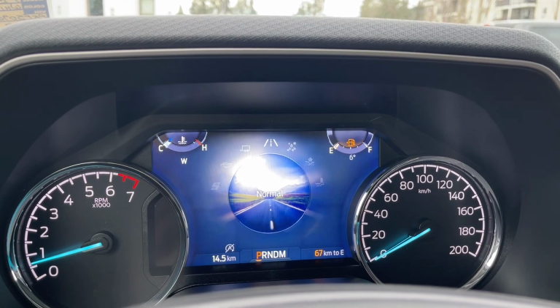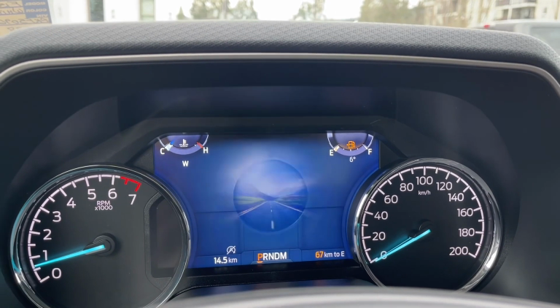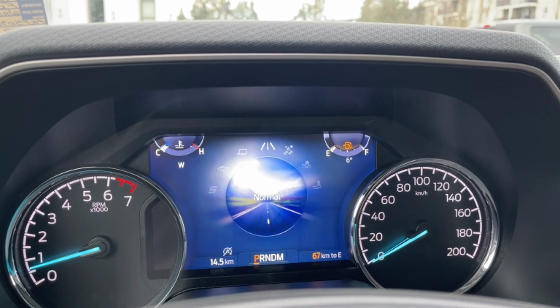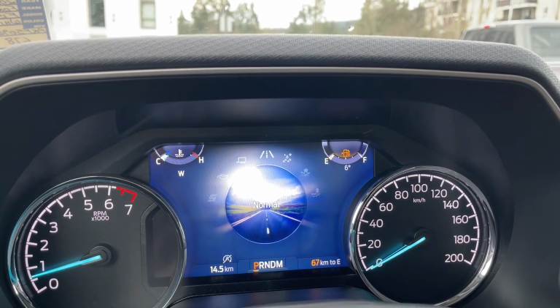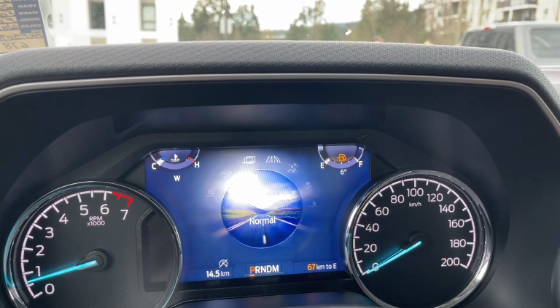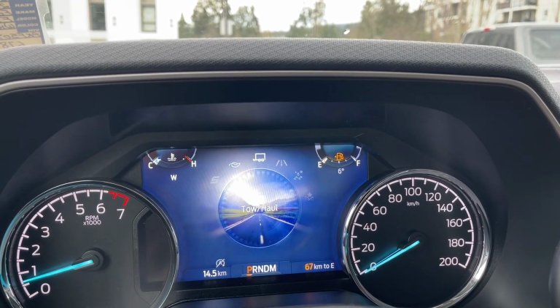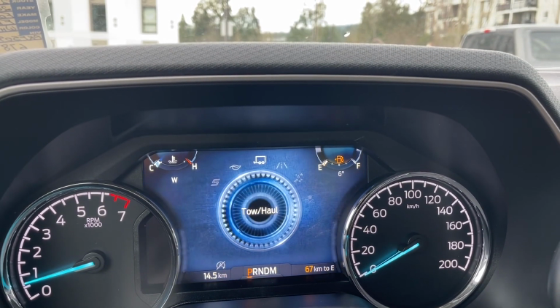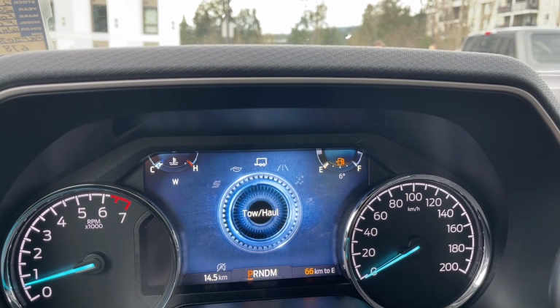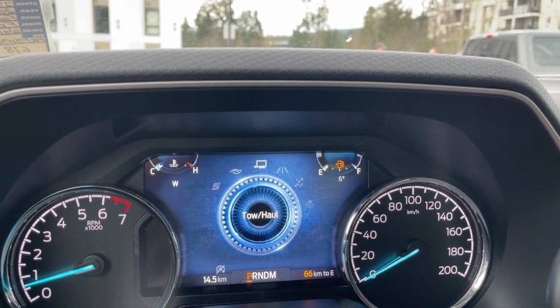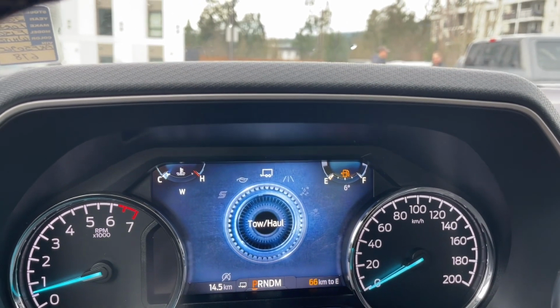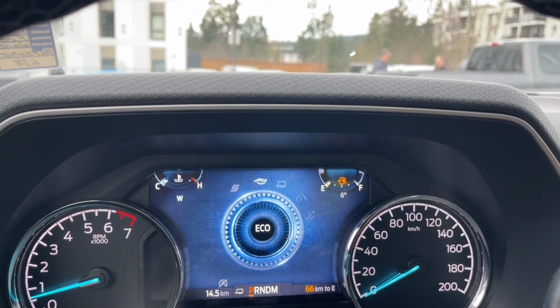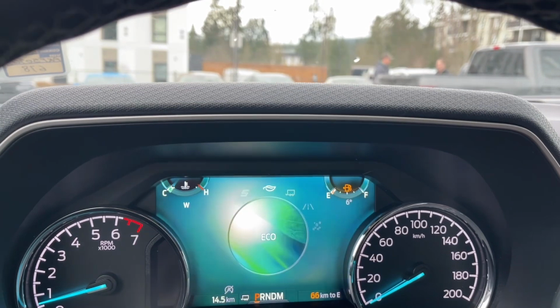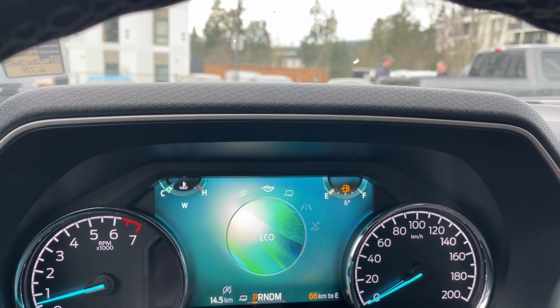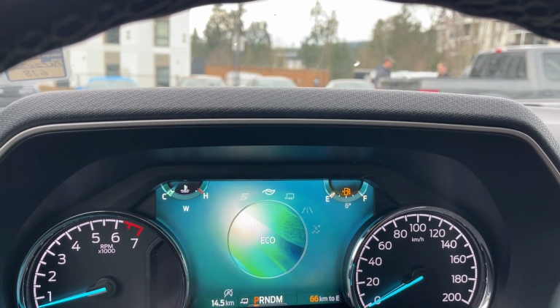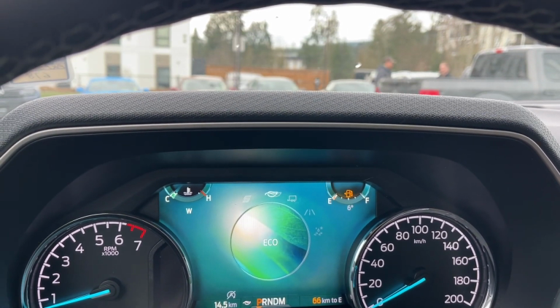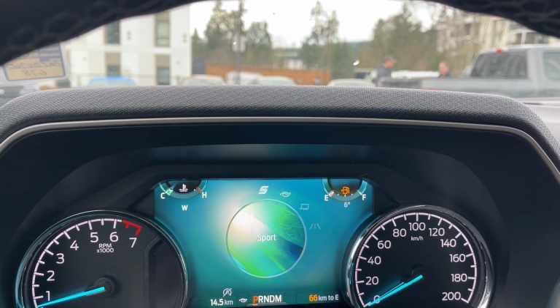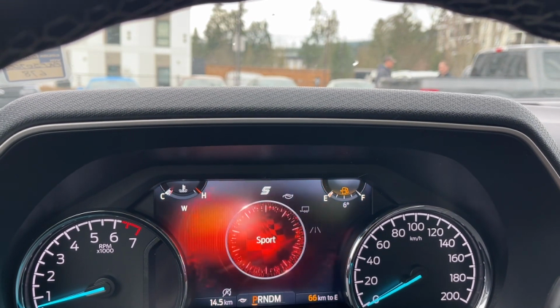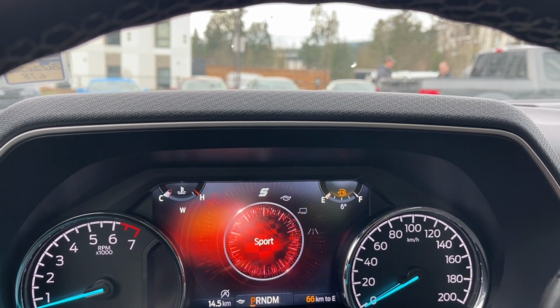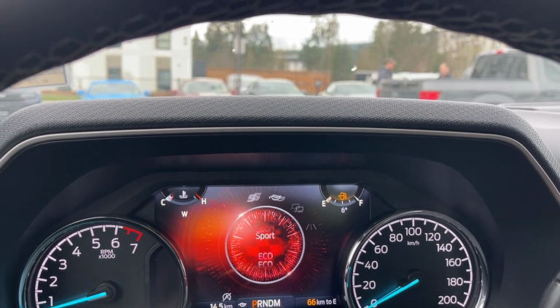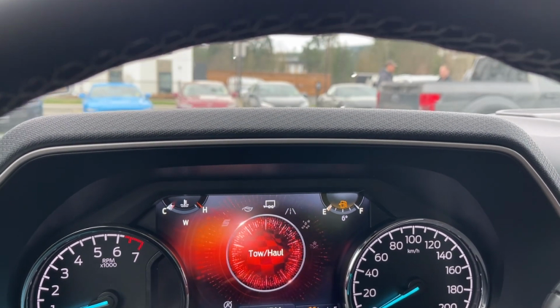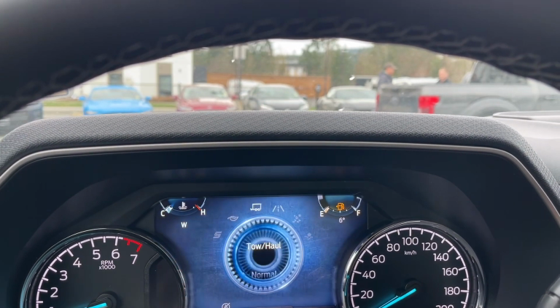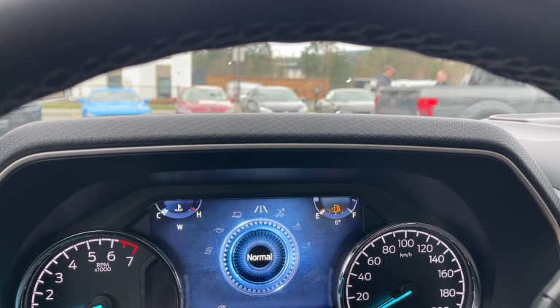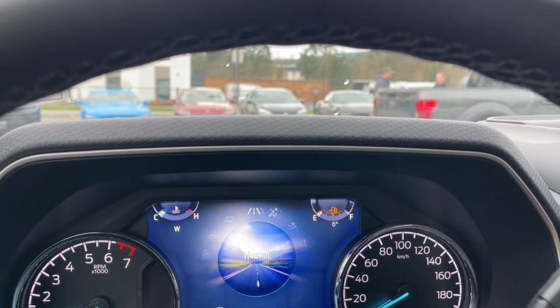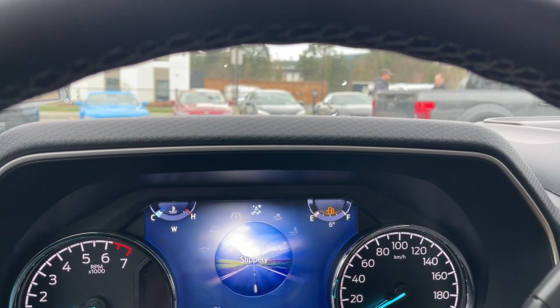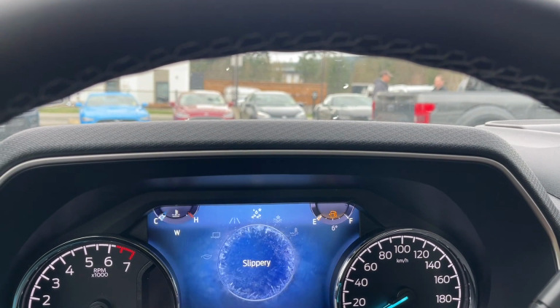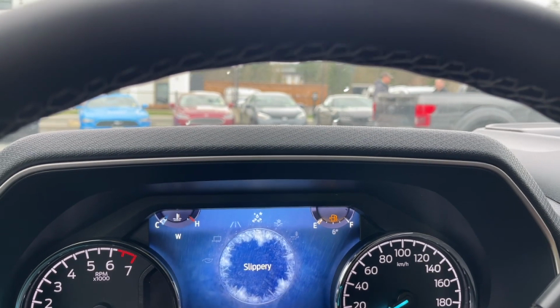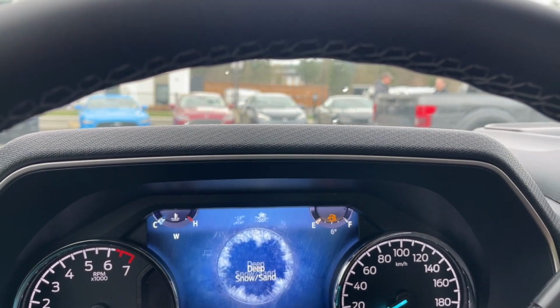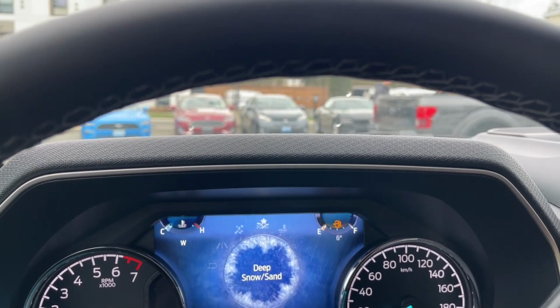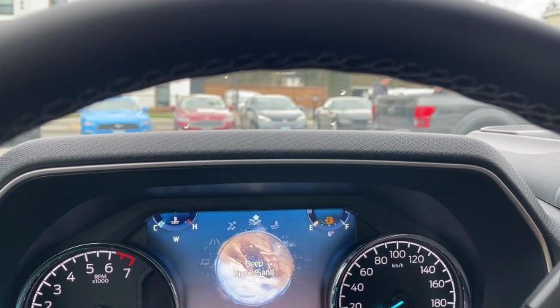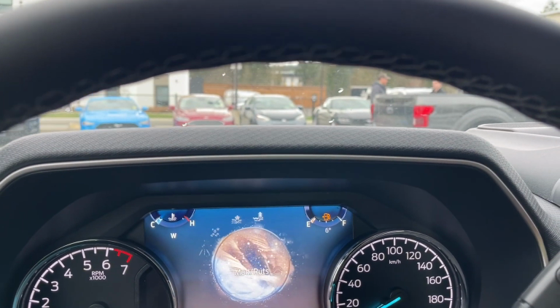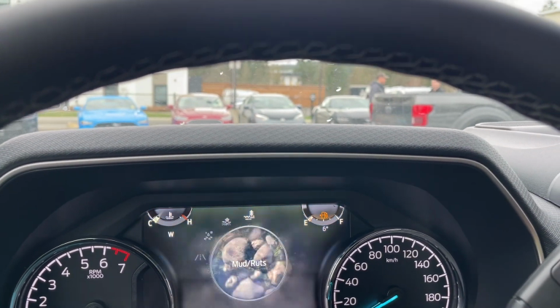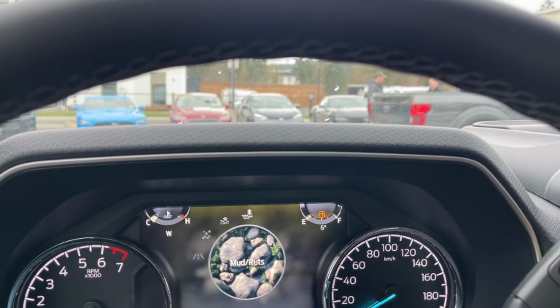As your road conditions and weather change, you can adapt using drive modes. Dialing through: Normal, Tow/Haul, Eco, Sport — and you can see the highlight at the top change as well. Going the other way, you get into Slippery, Deep Snow/Sand, and Mud Ruts.